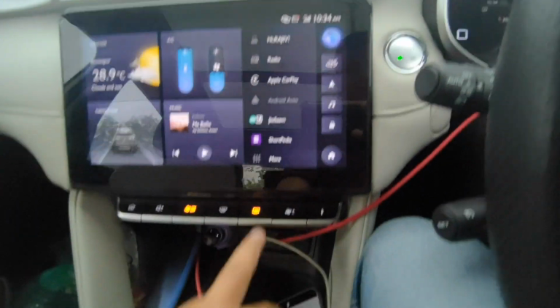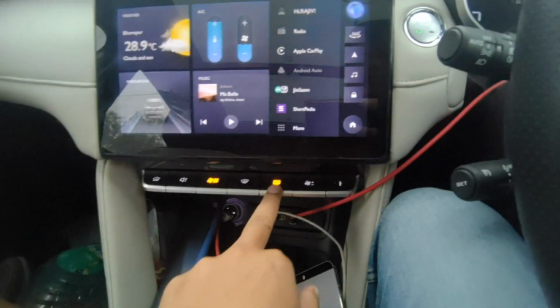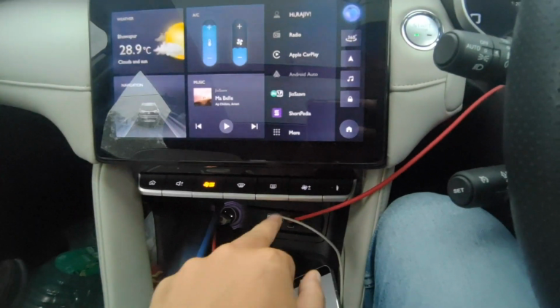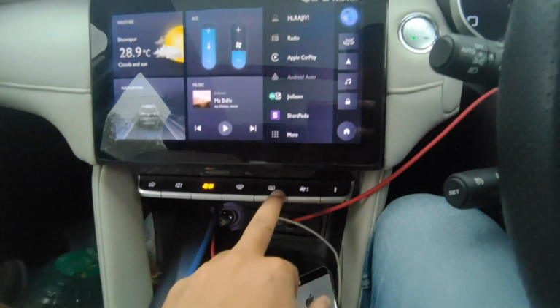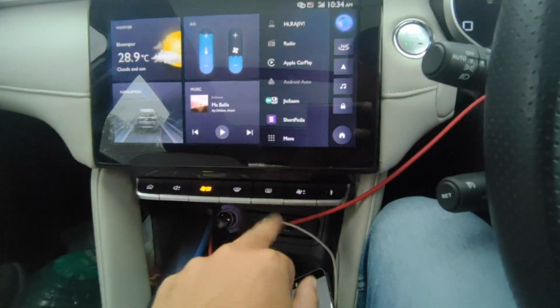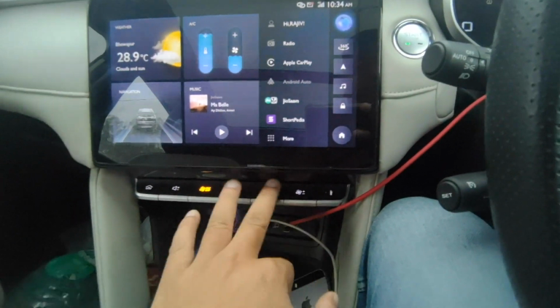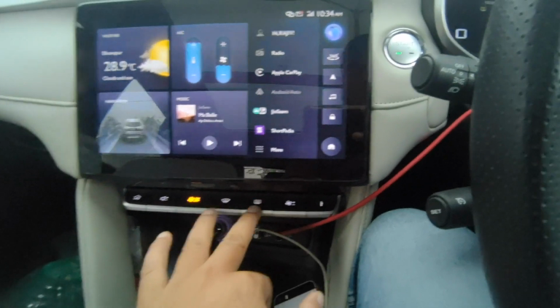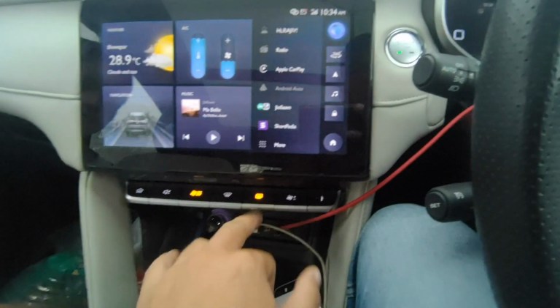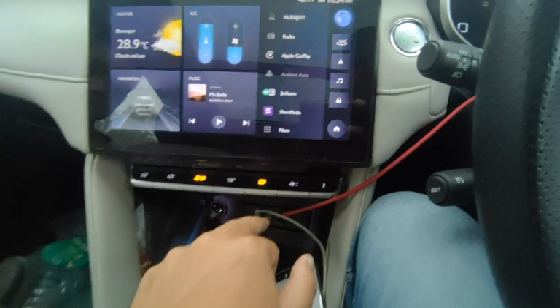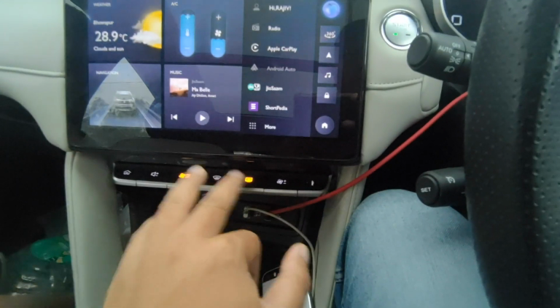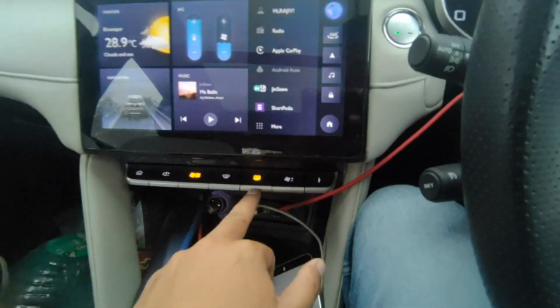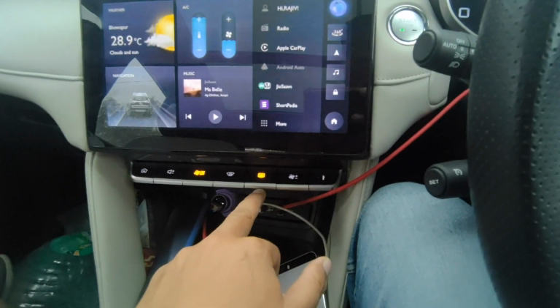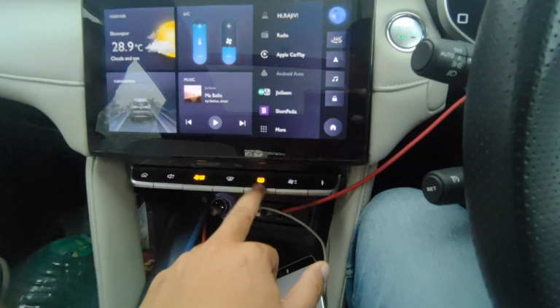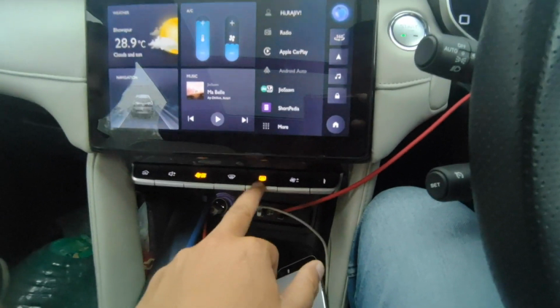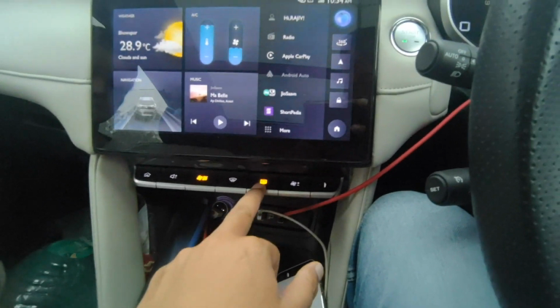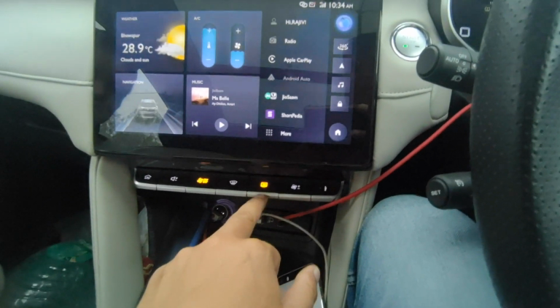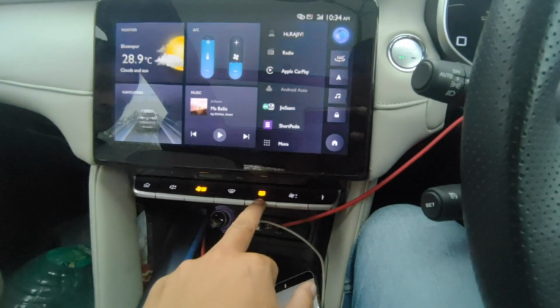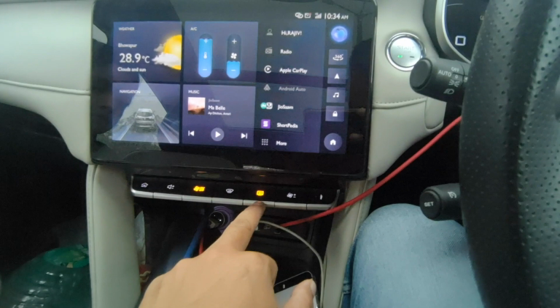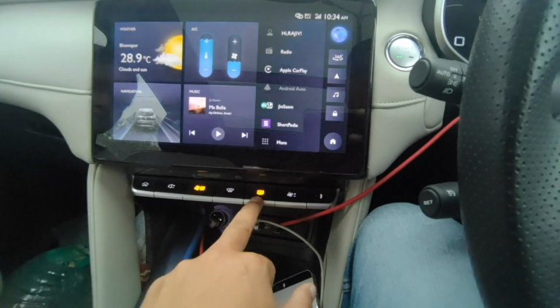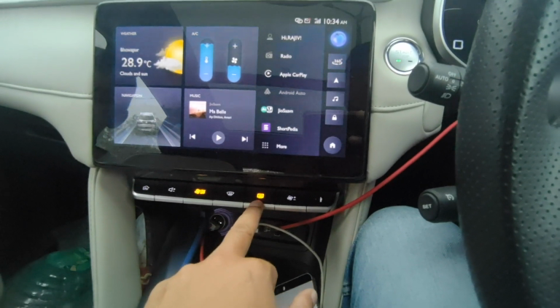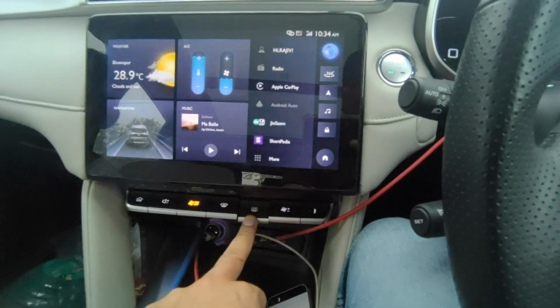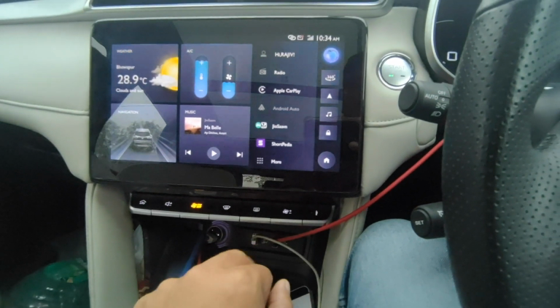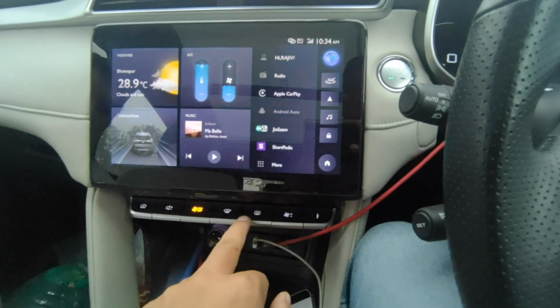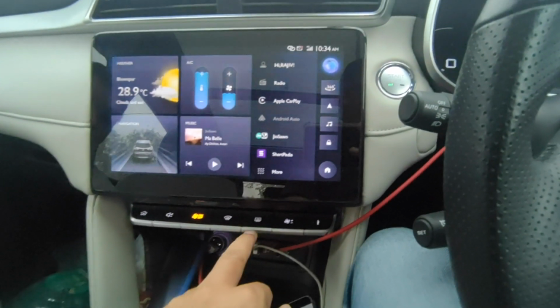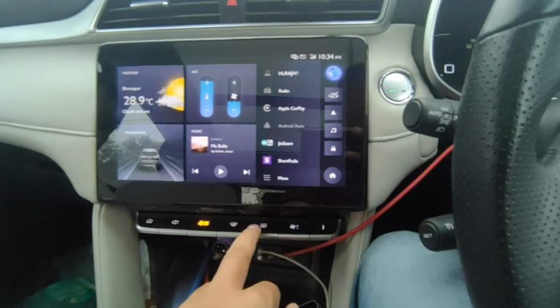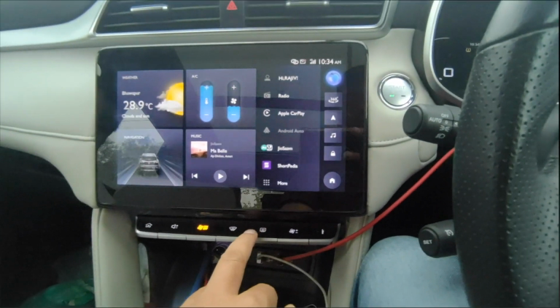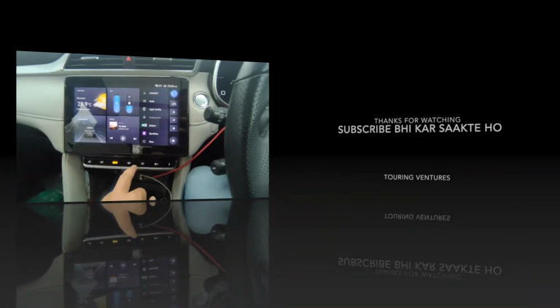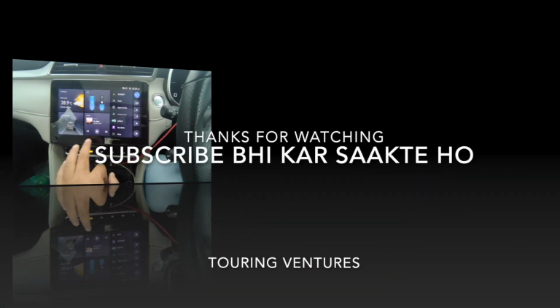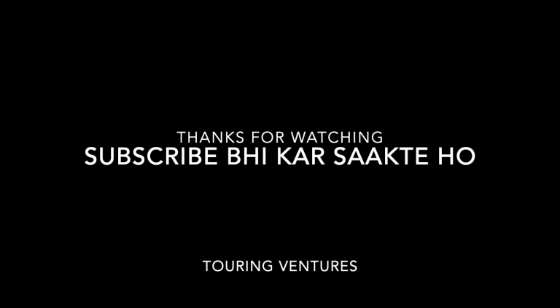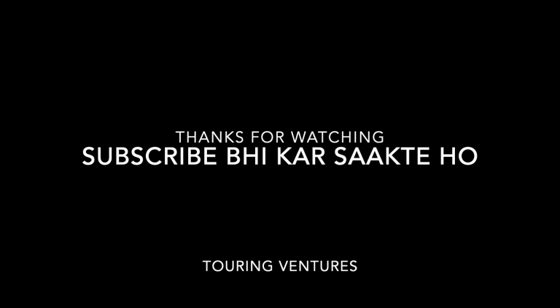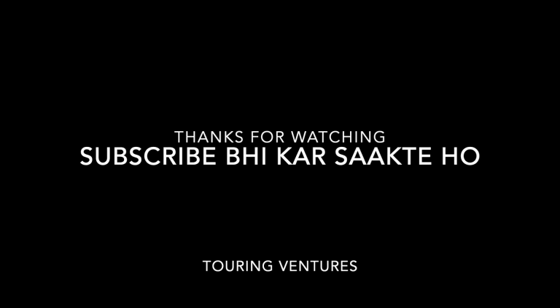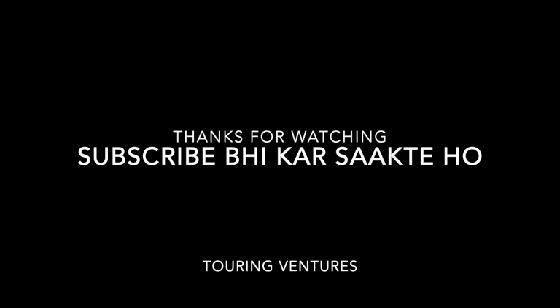Press it and it will be auto-off. After a few minutes, it will auto-off. If you don't forget it, it will auto-off after a few minutes.